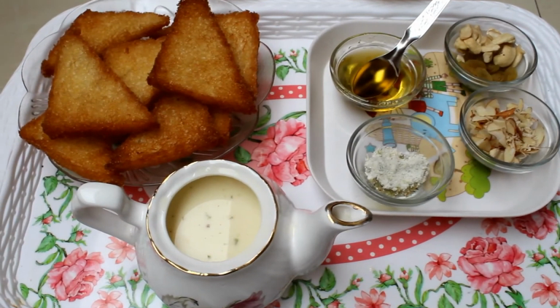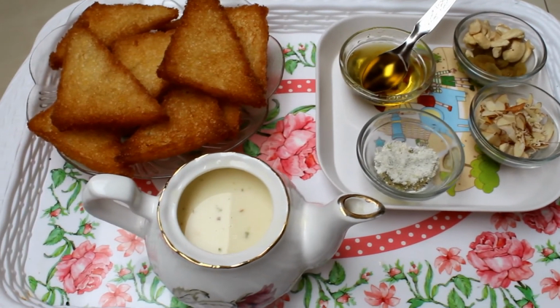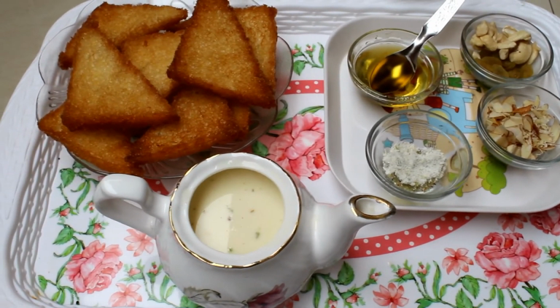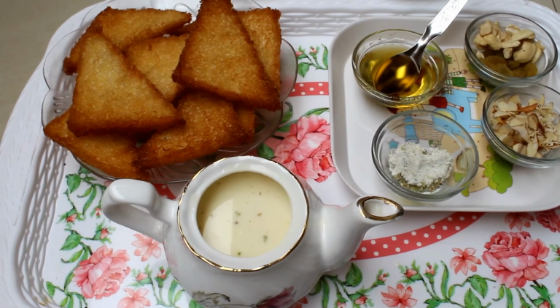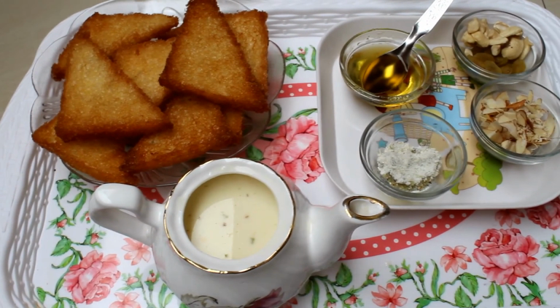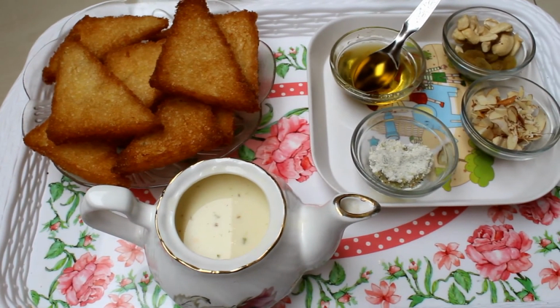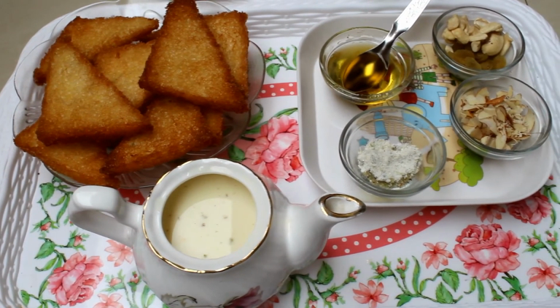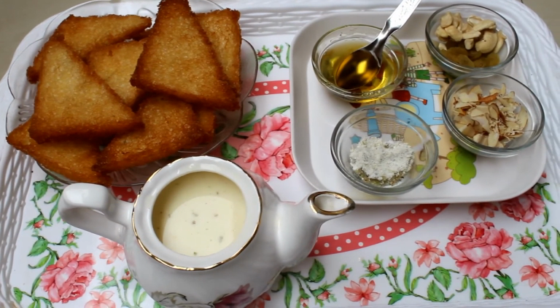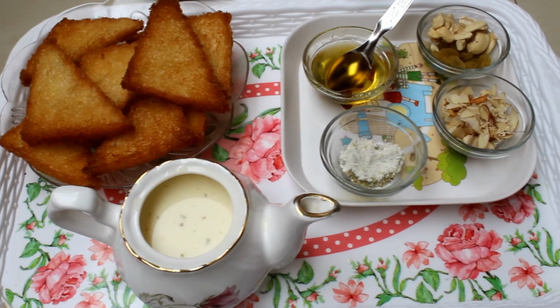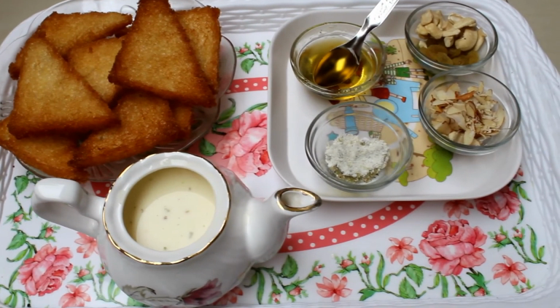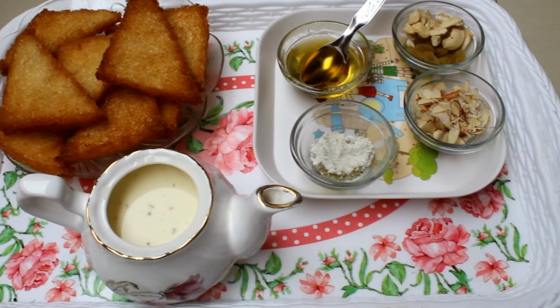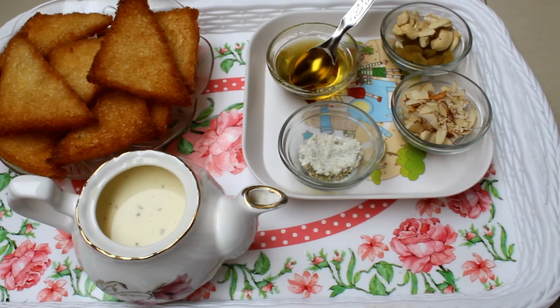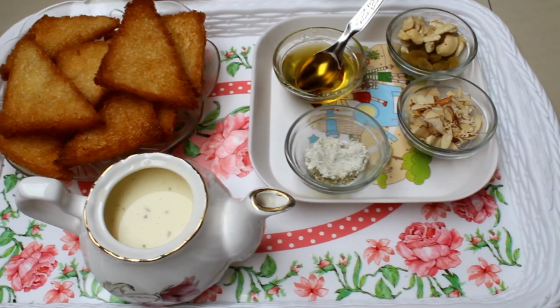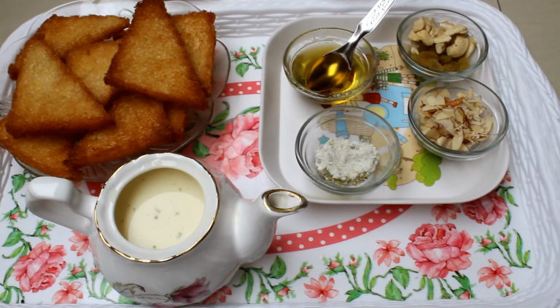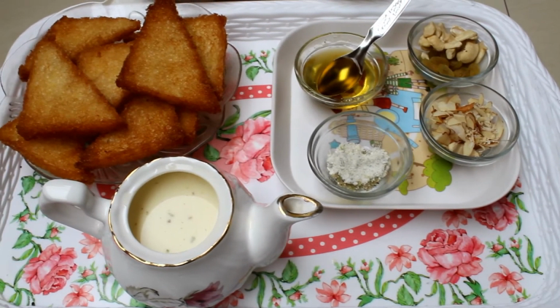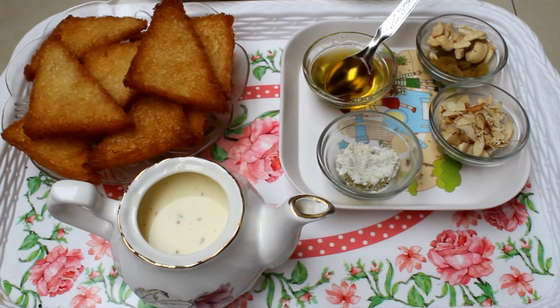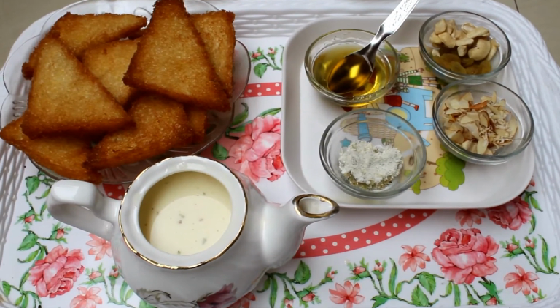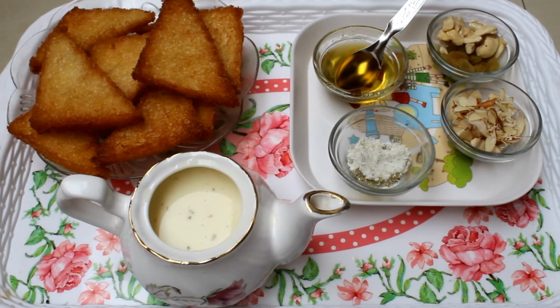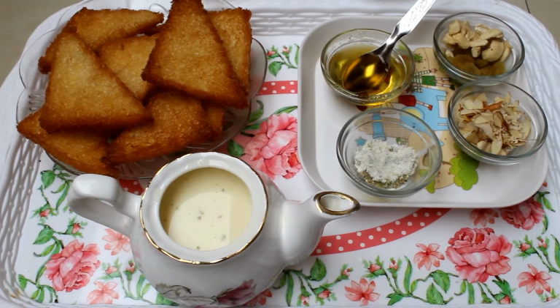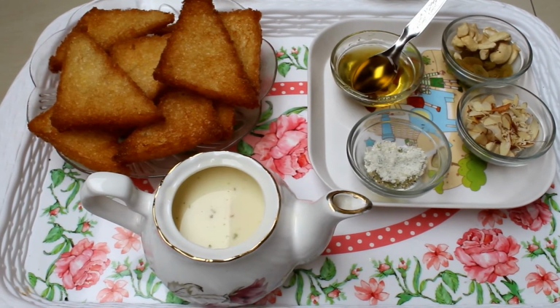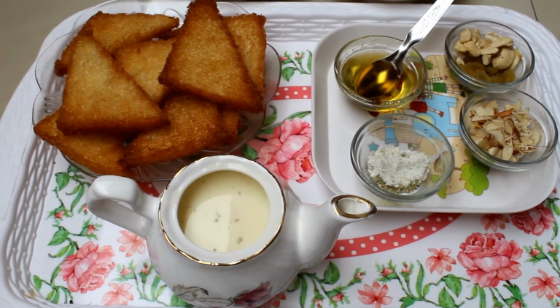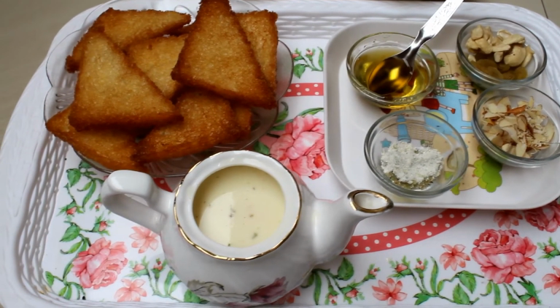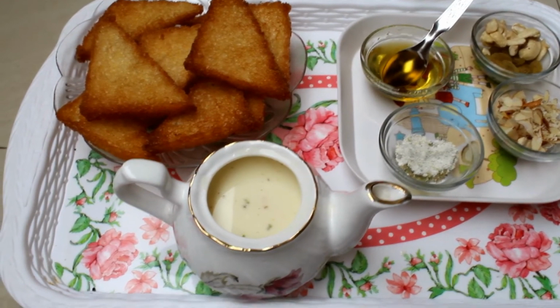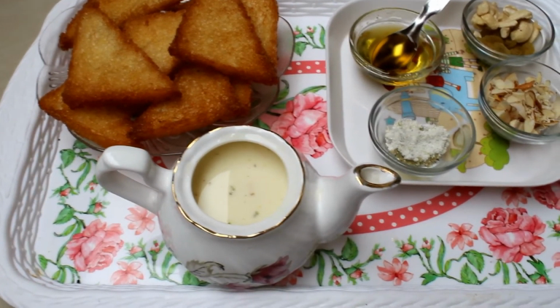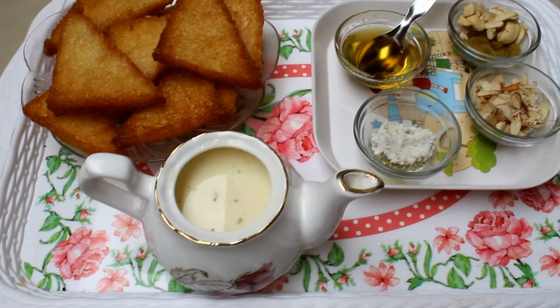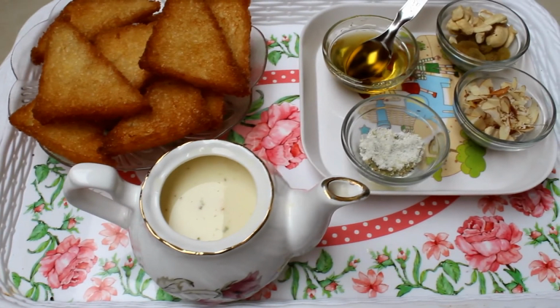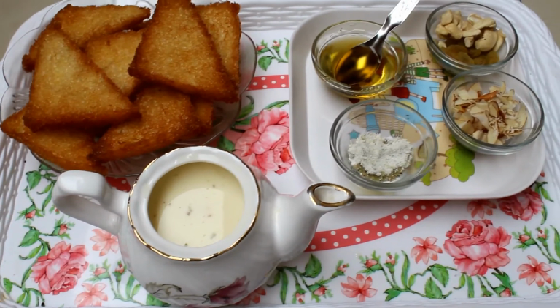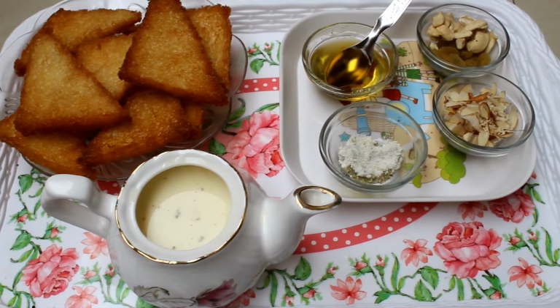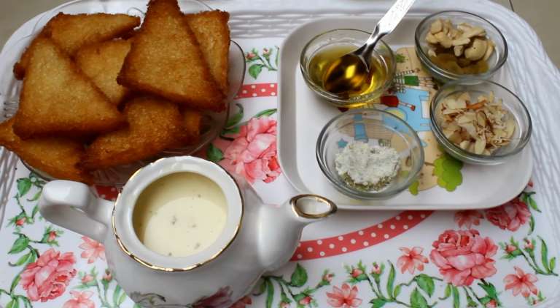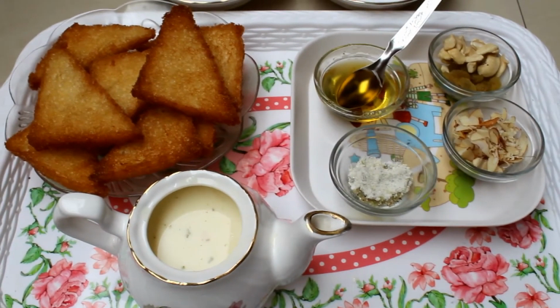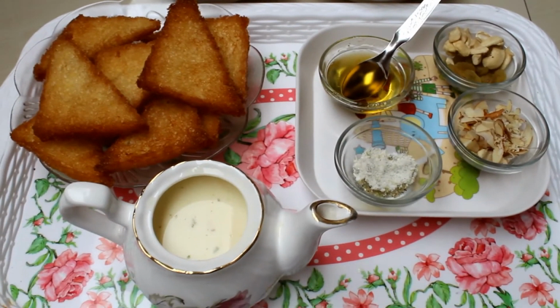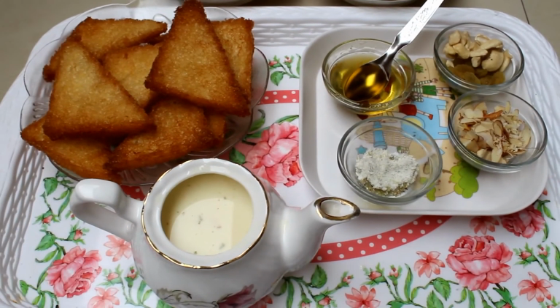You can see that I have kept the bread slices ready along with the milk, cardamom powder, ghee, and for toppings I have used badam, dry grapes, and cashew.